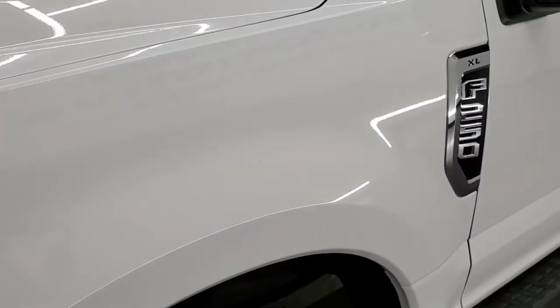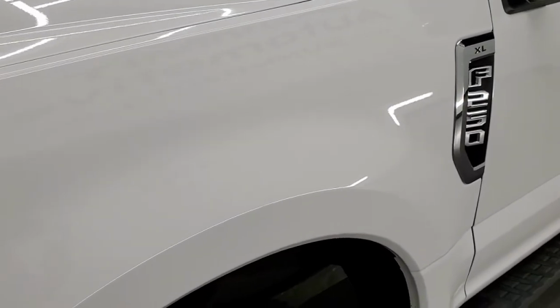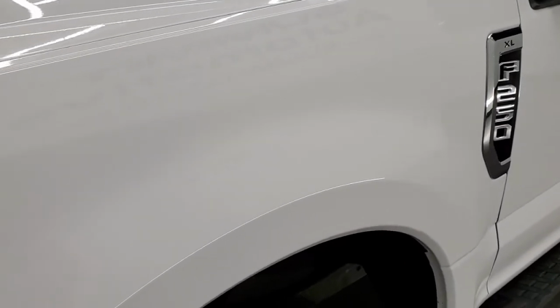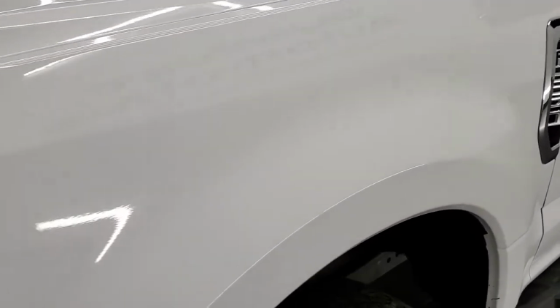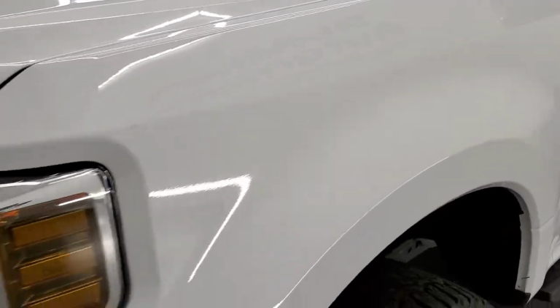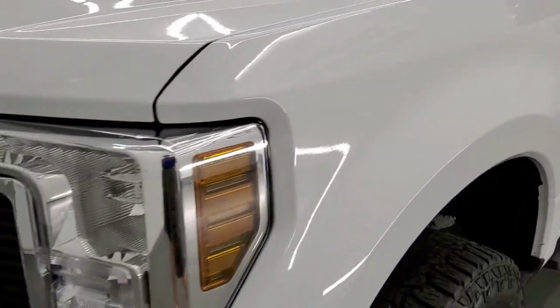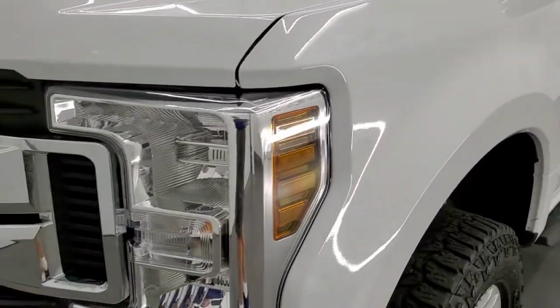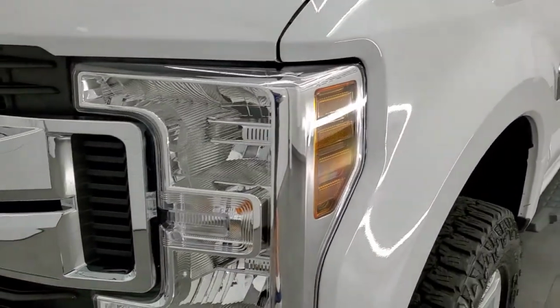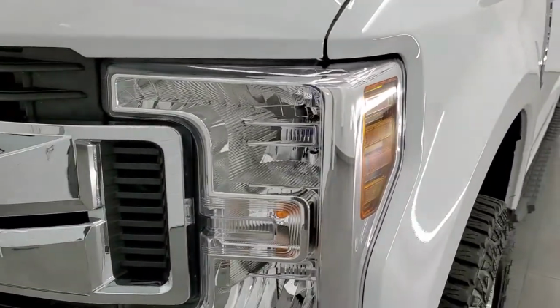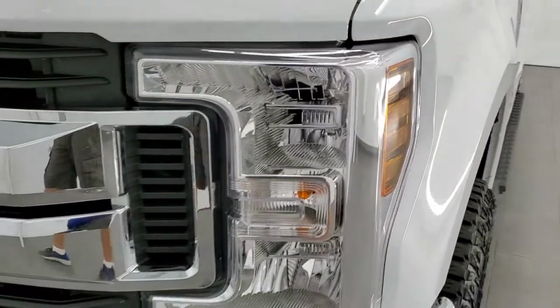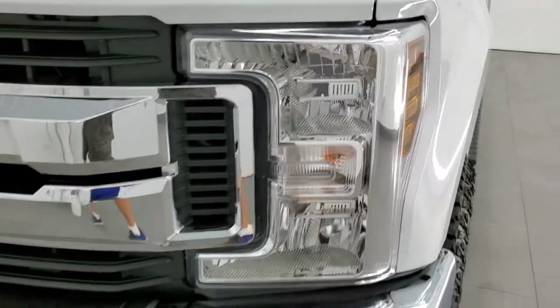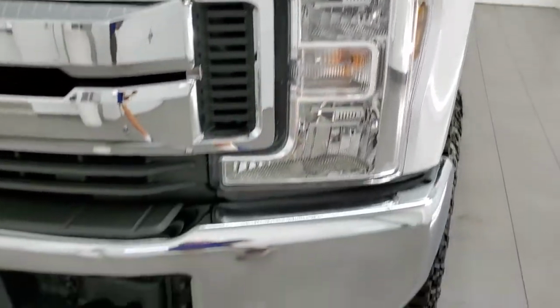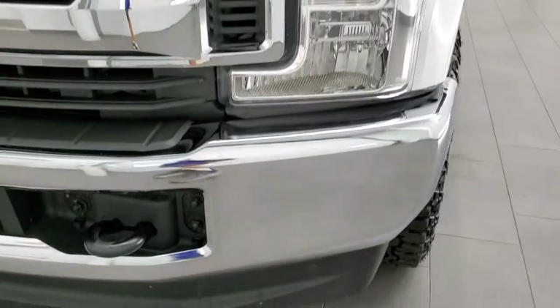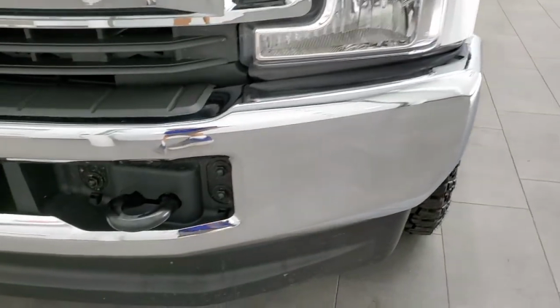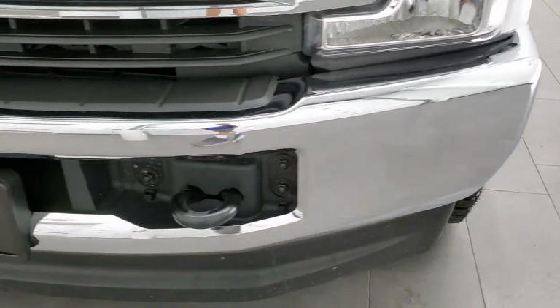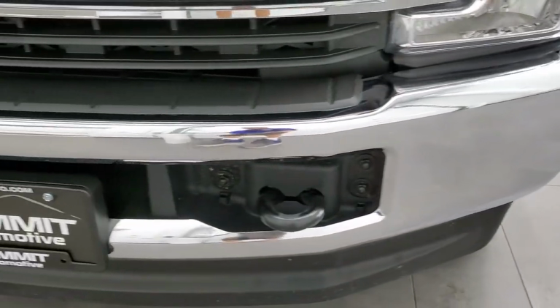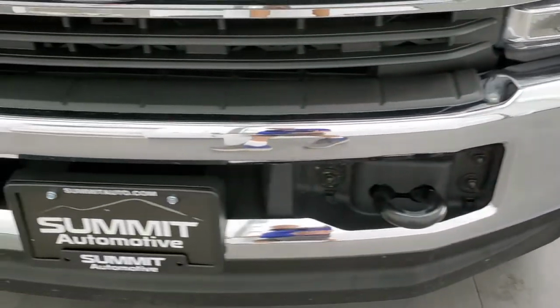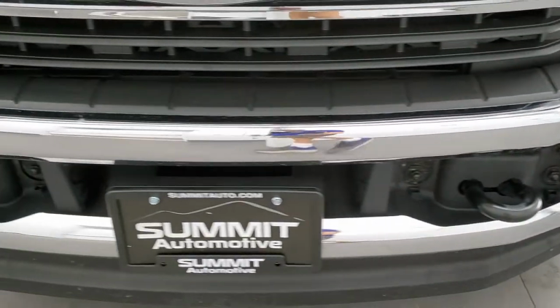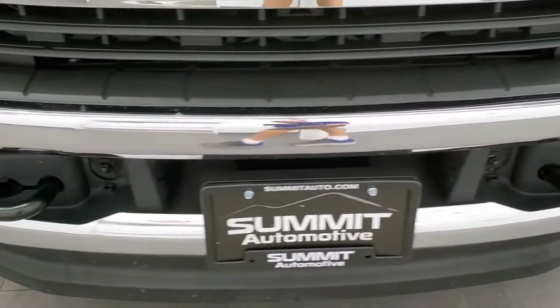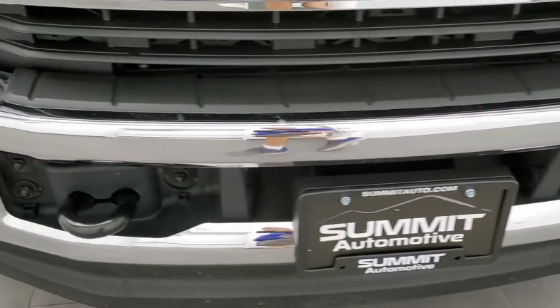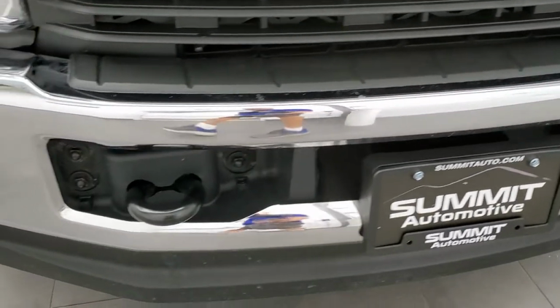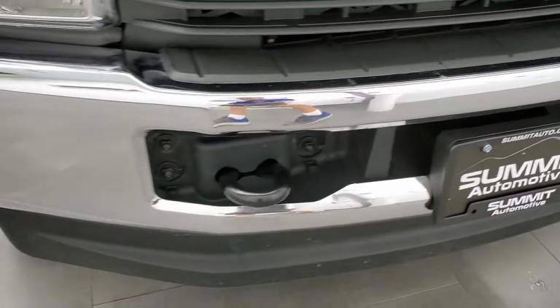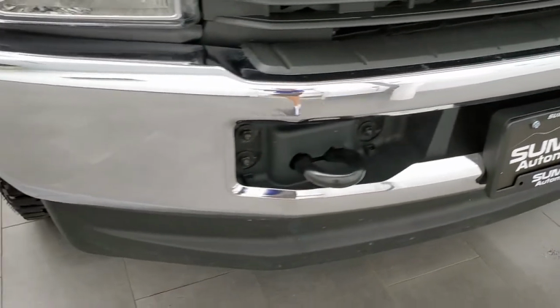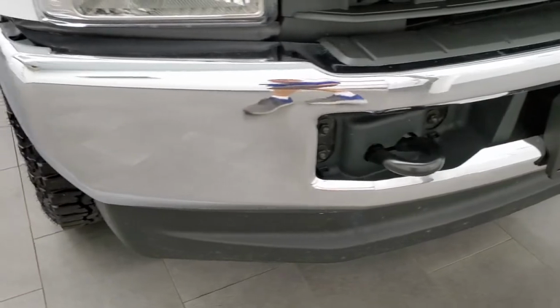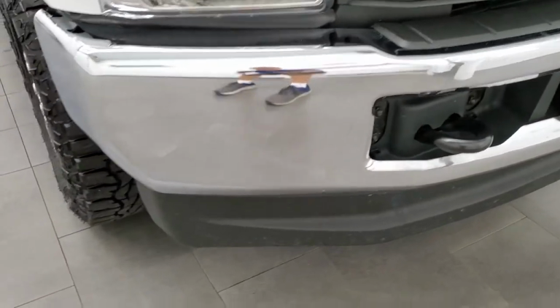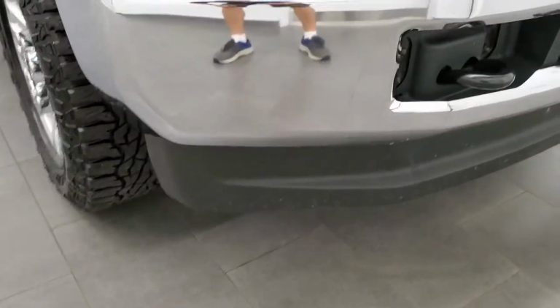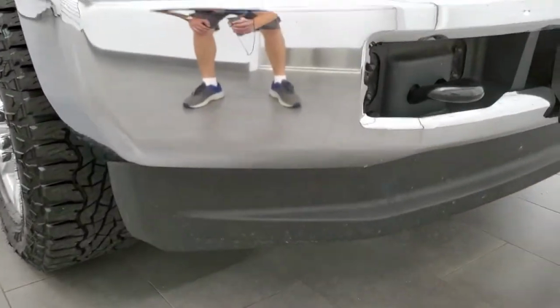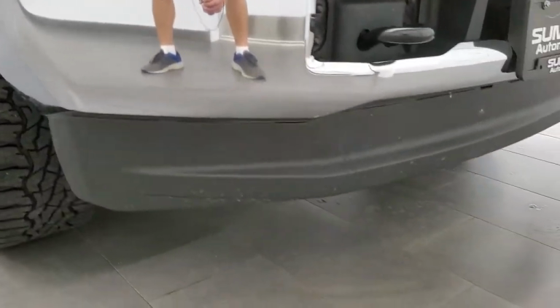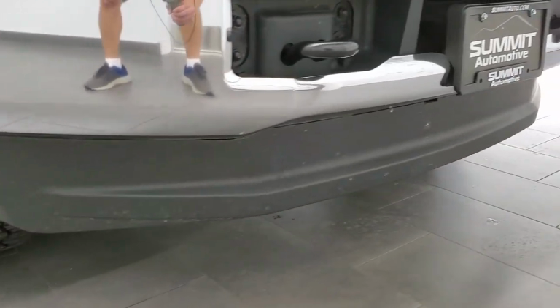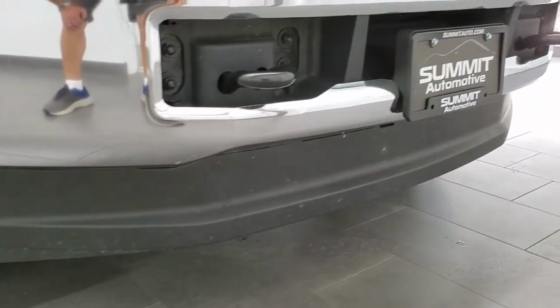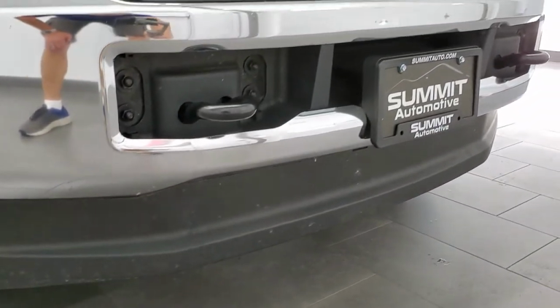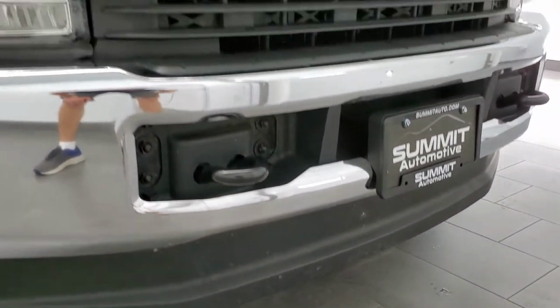Driver's side front fender looks really good. Didn't see any dents or dings. Headlight lenses are nice and clear. The front bumper is in excellent condition — no dents or dings on there. The lower valance looks really good as well.